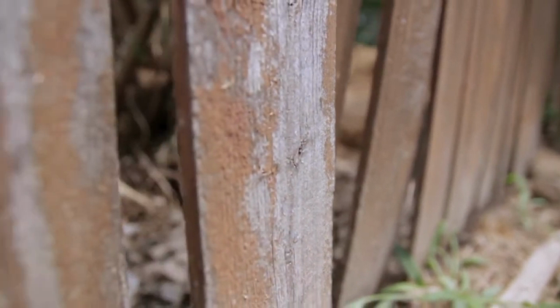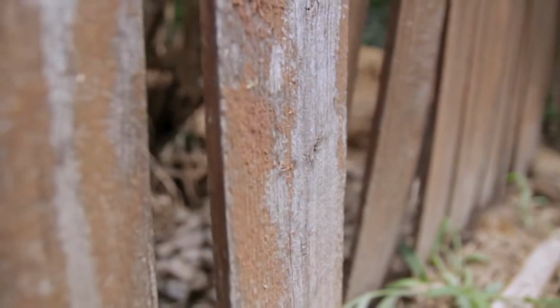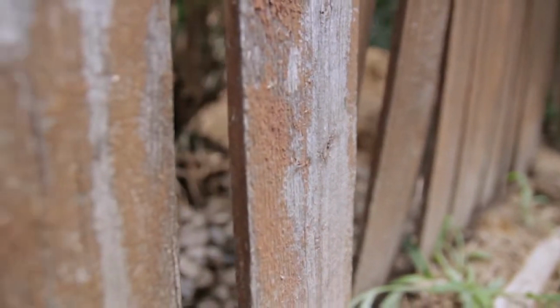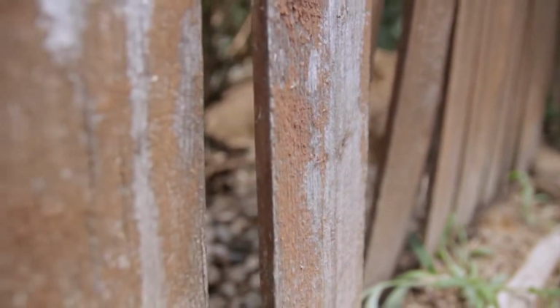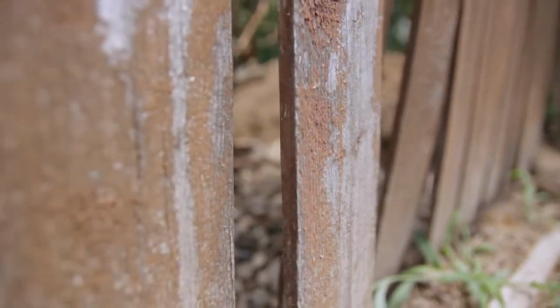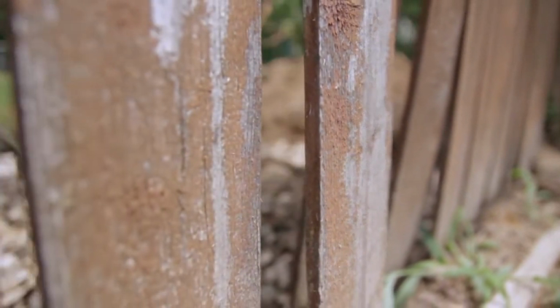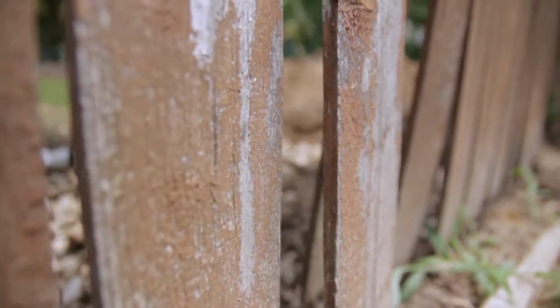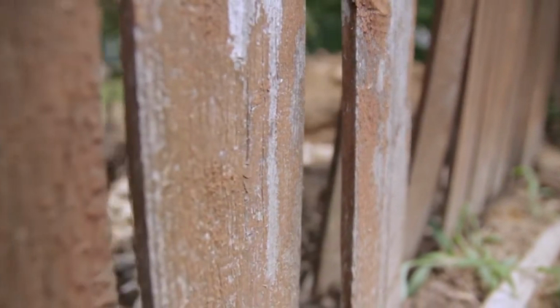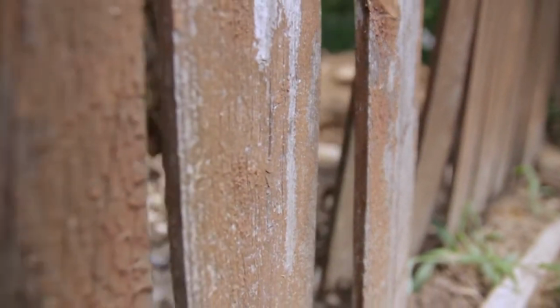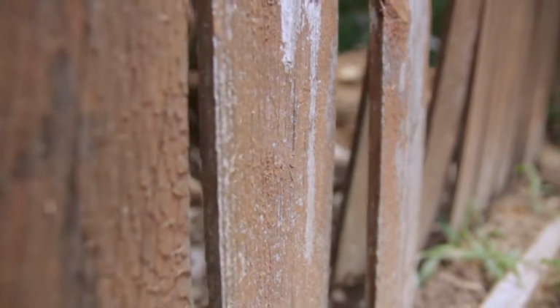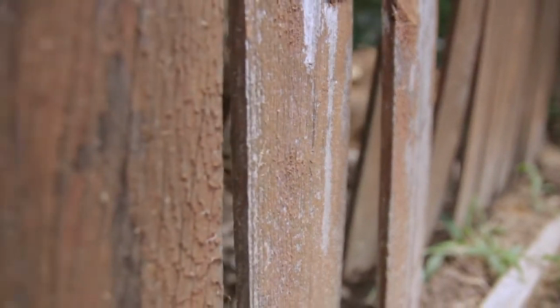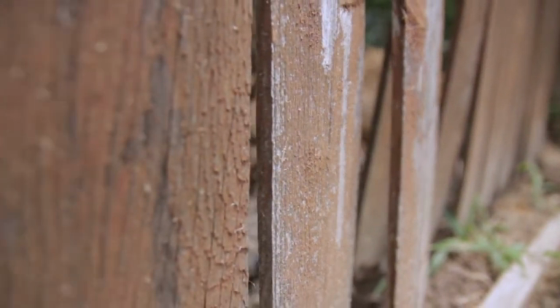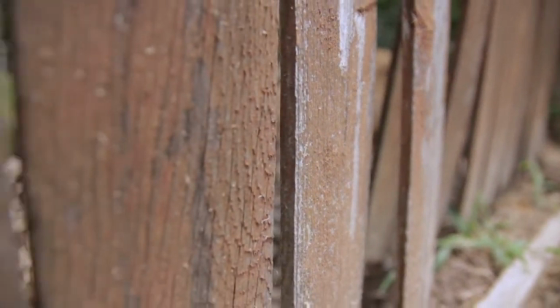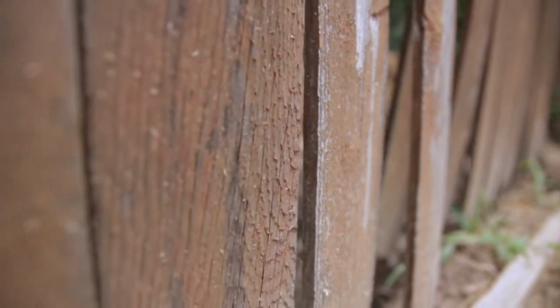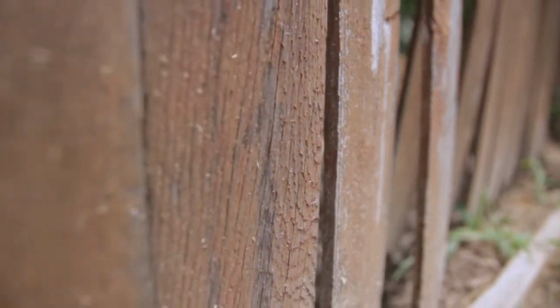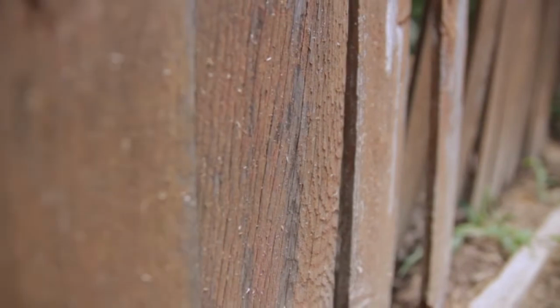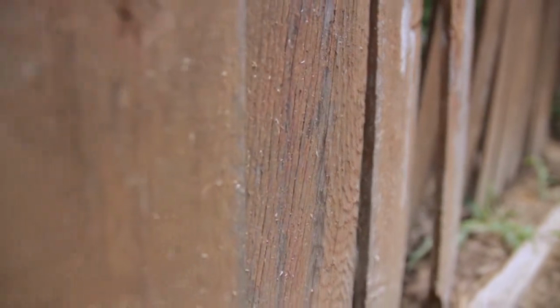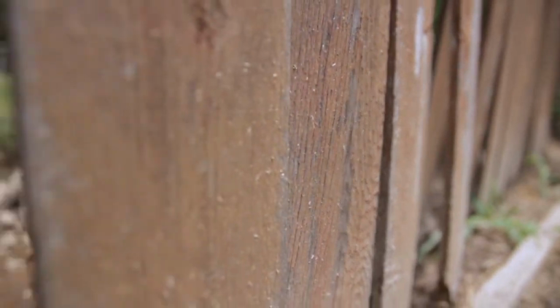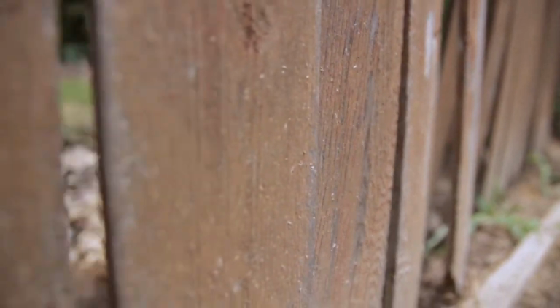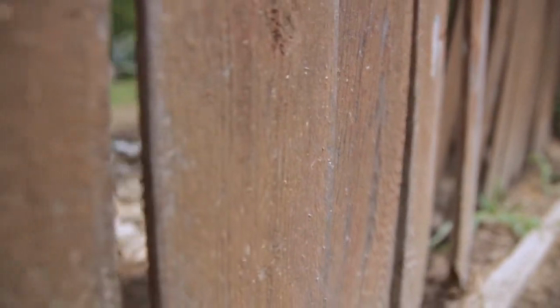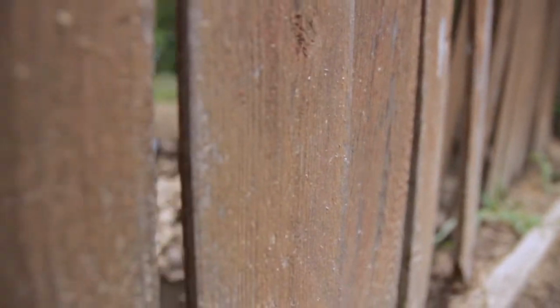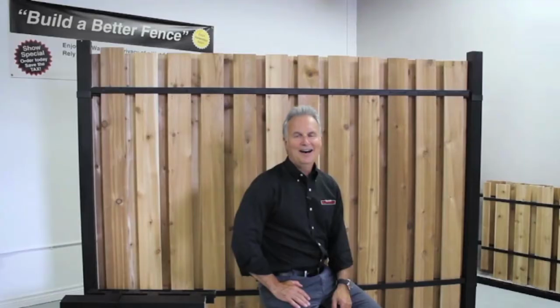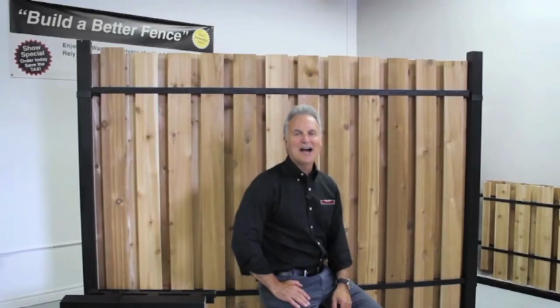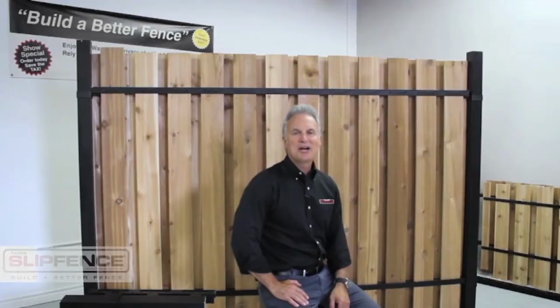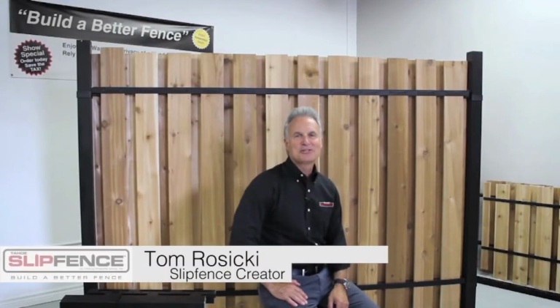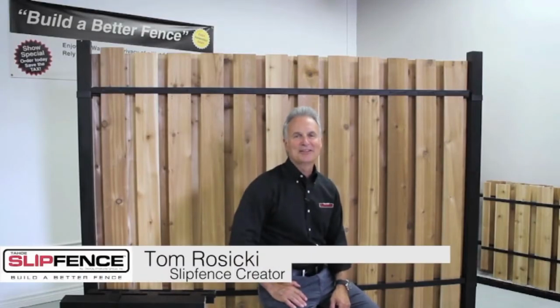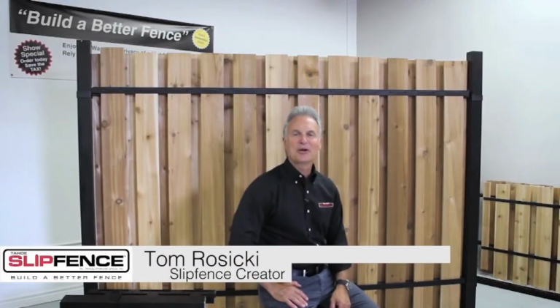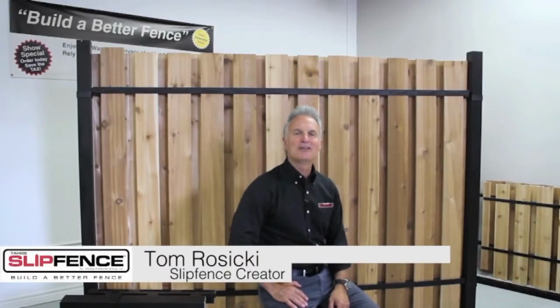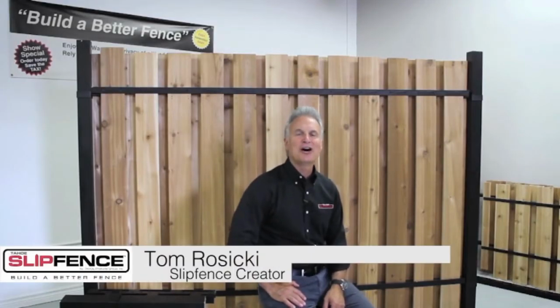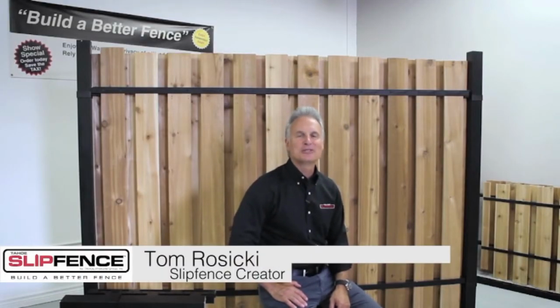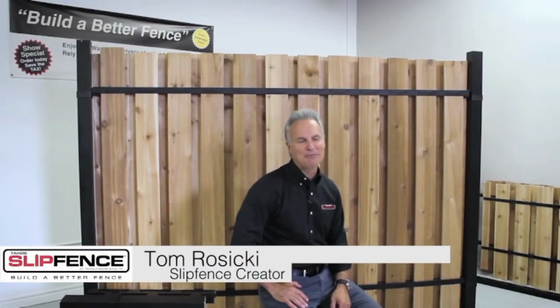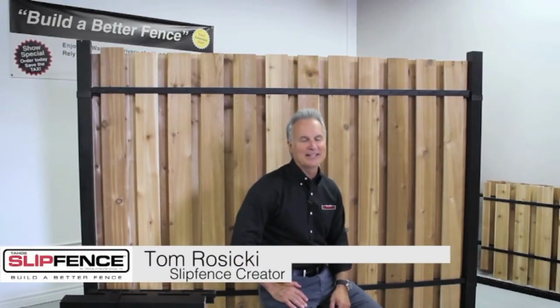Tahoe Products Group has set out to design a long-lasting fence system that looks amazing, too. Hi, I'm Tom Rzicki, the creator of Tahoe Slip Fence.